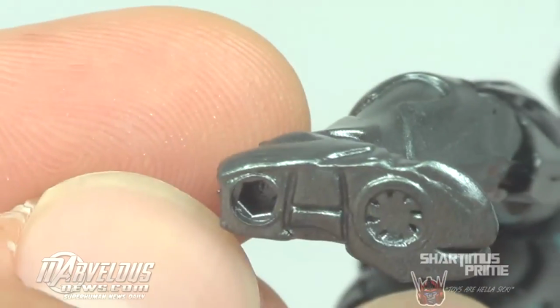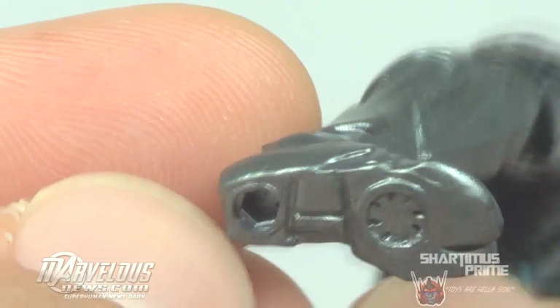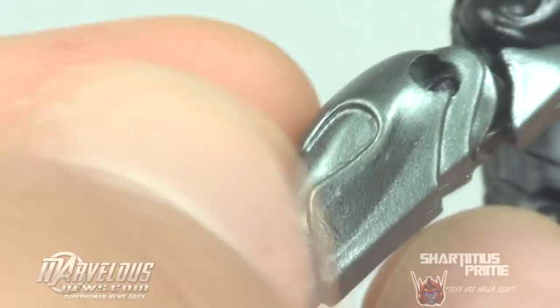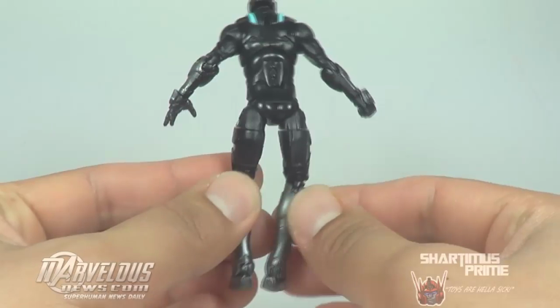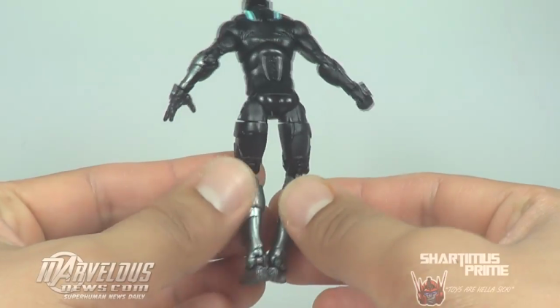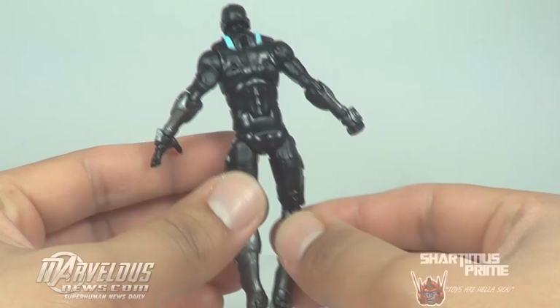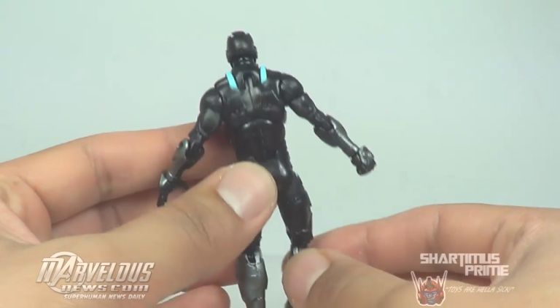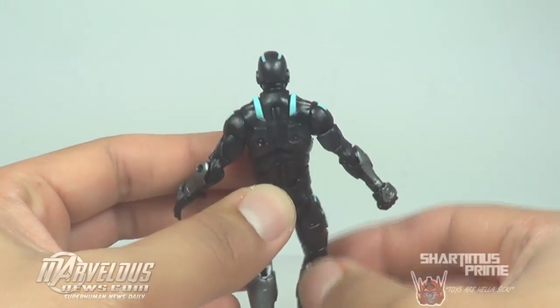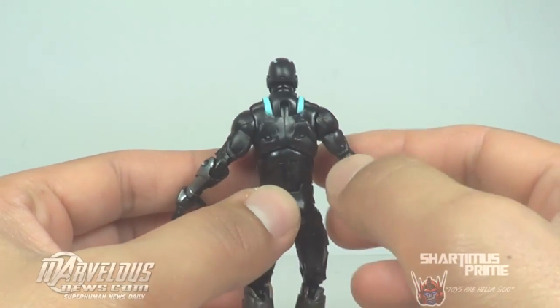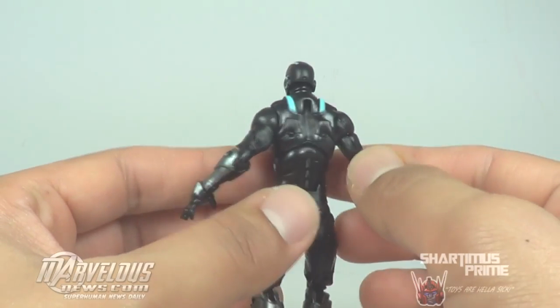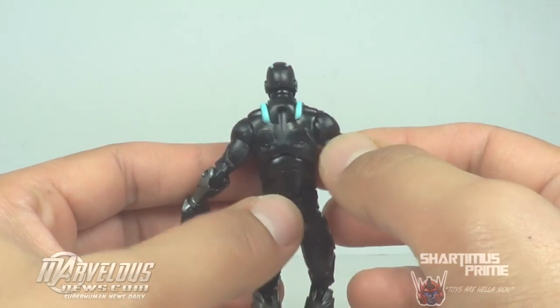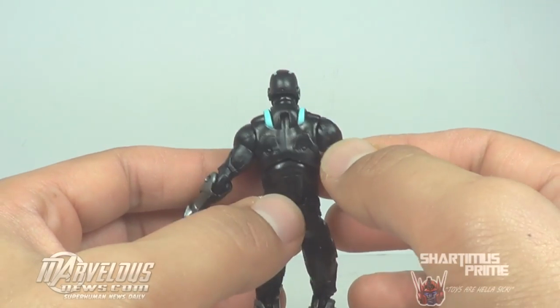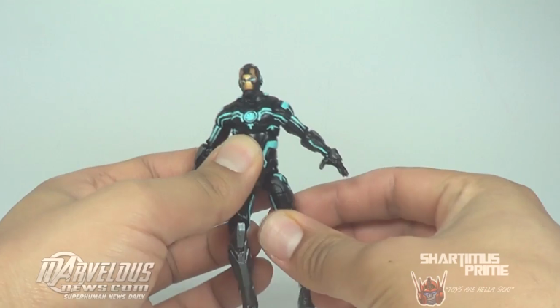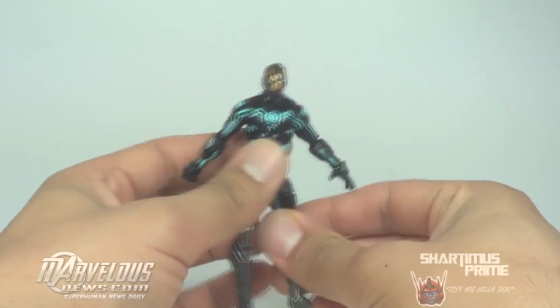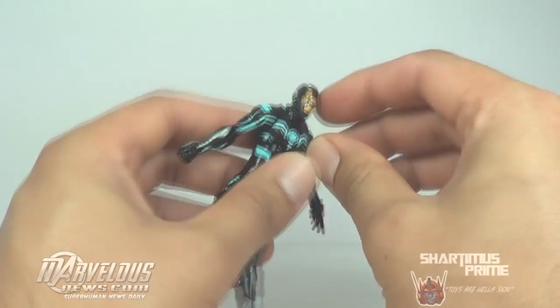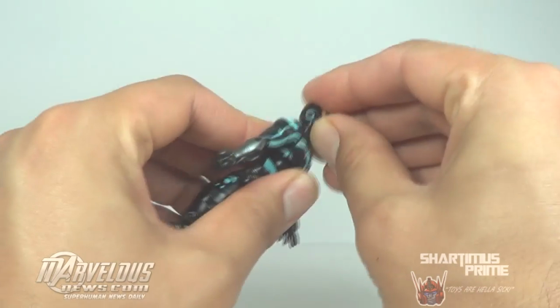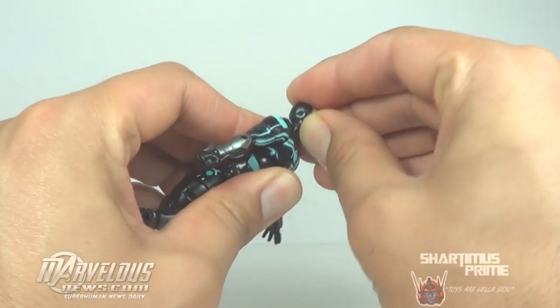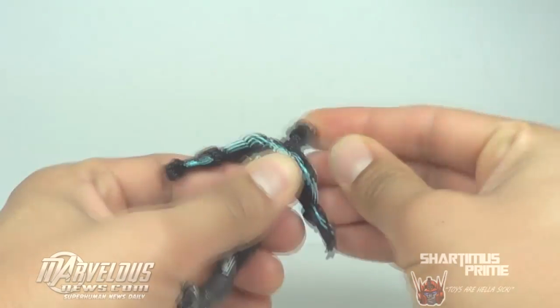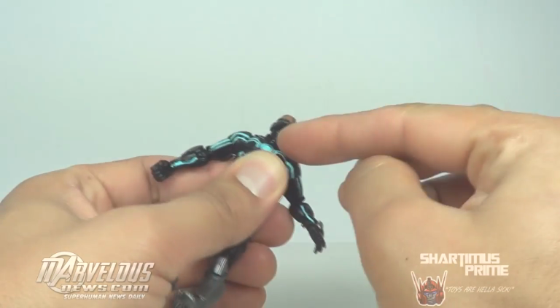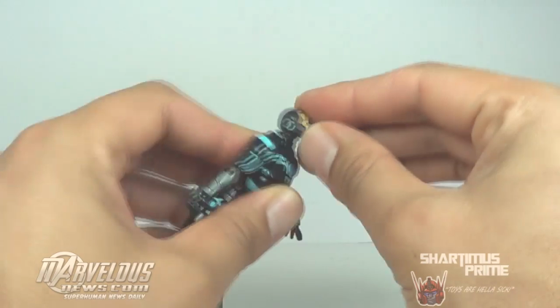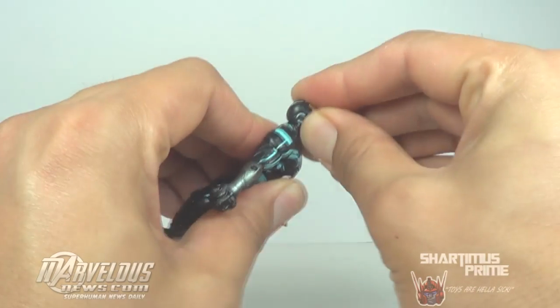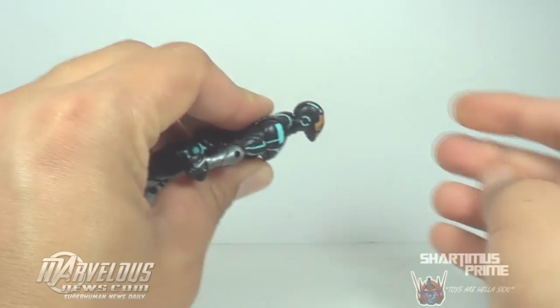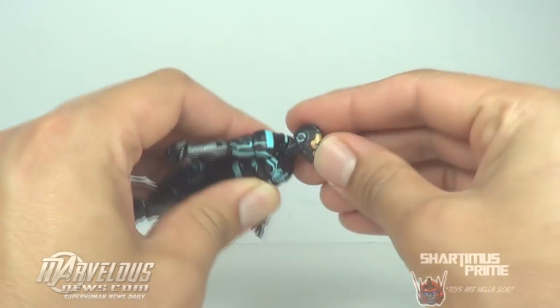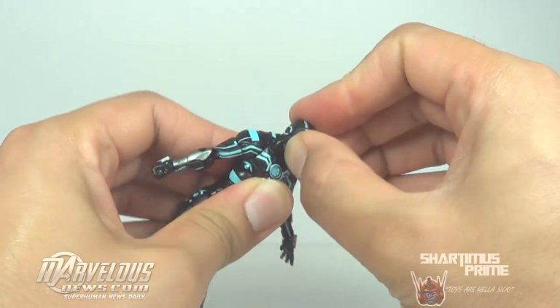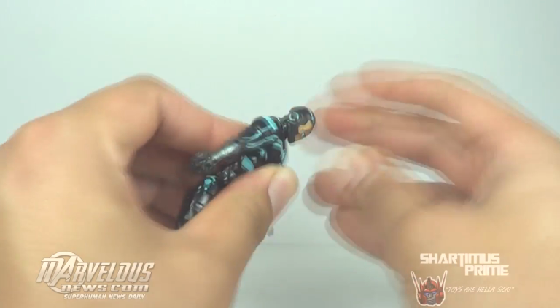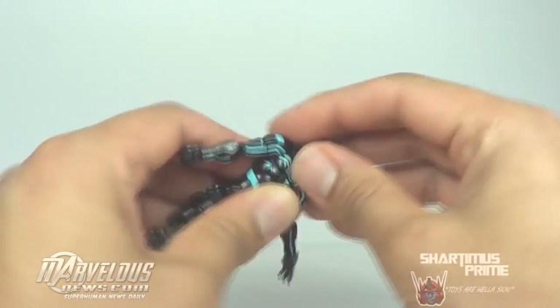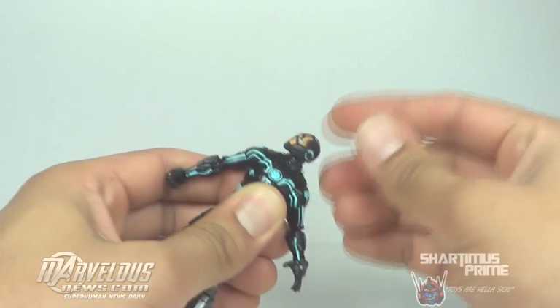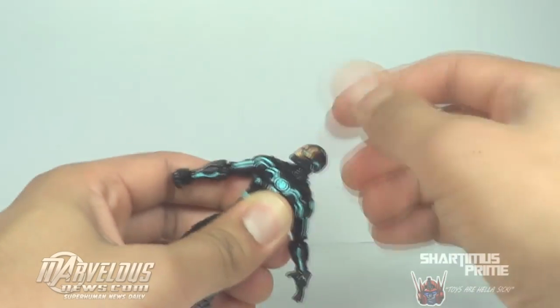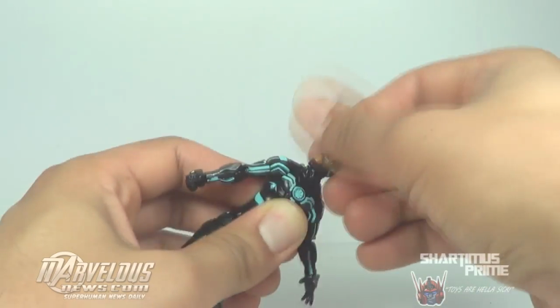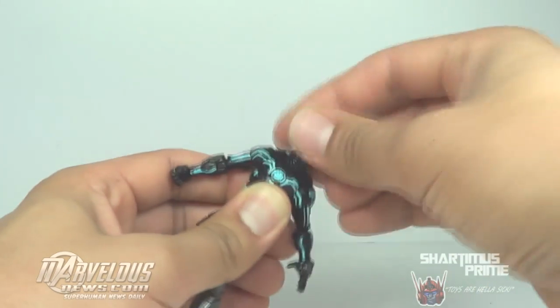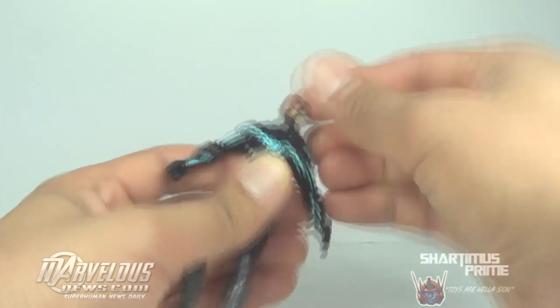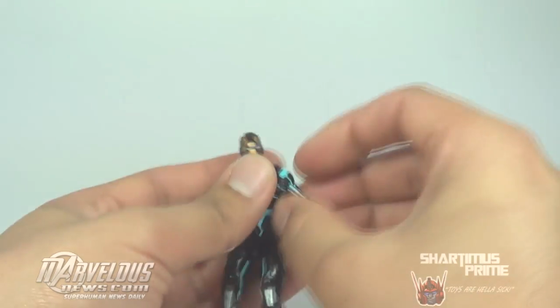He has peg holes at the bottom of his feet. Looking at the back of the figure, it's pretty bland — not a whole lot going on. Same articulation as the Bleeding Edge Iron Man. He does have the neck hinge joints, so he can look up, he can look down, and he rotates side to side at the neck as well.